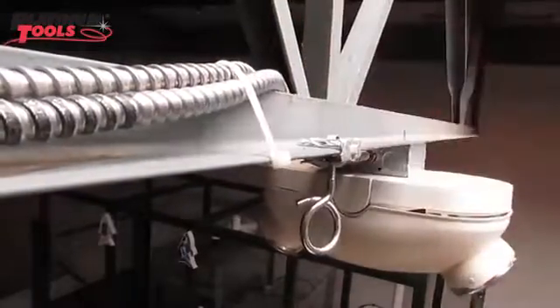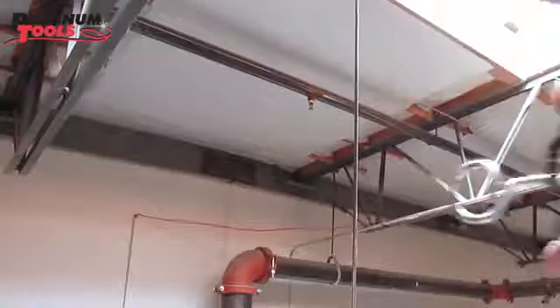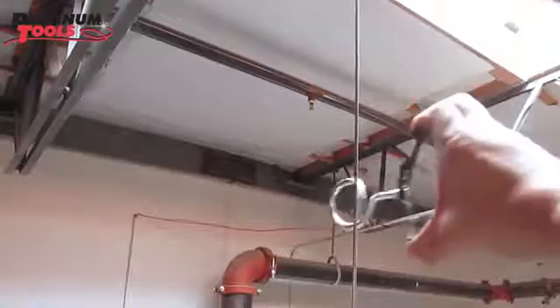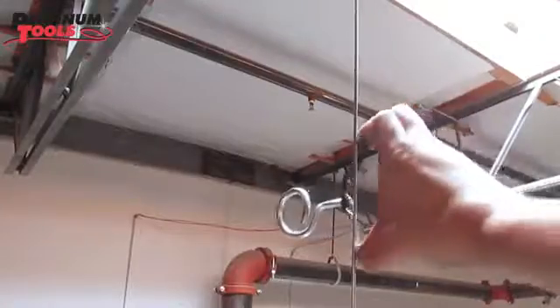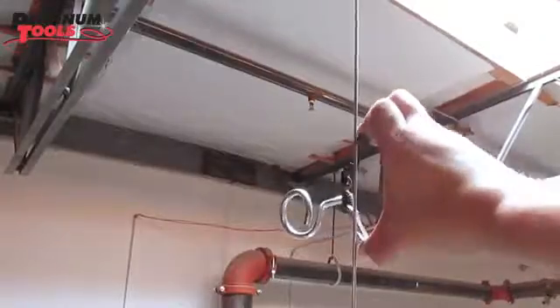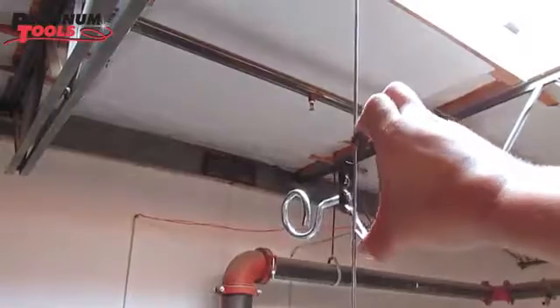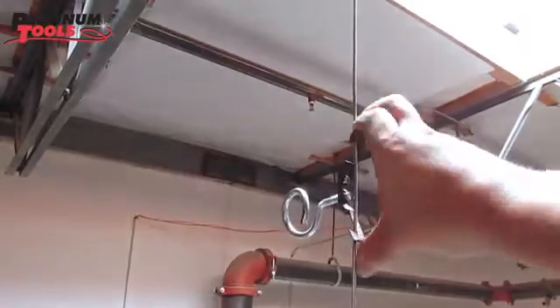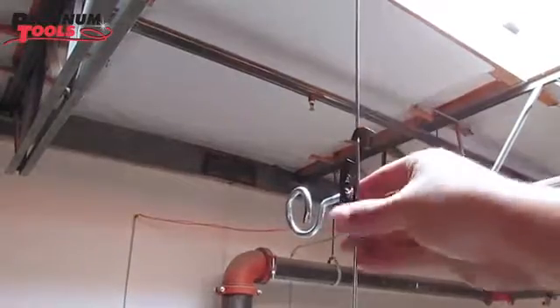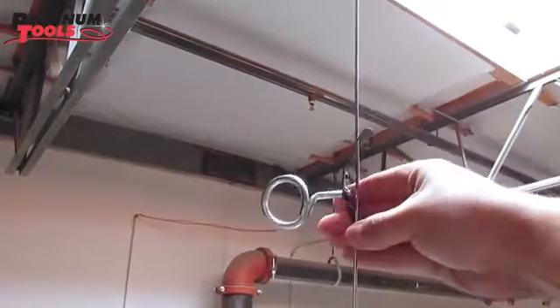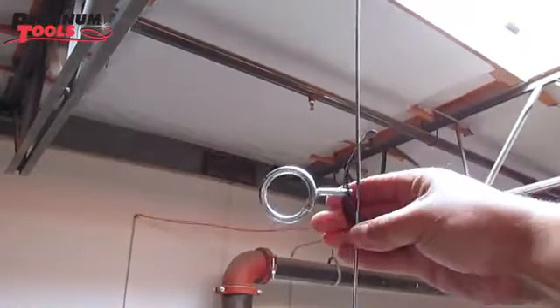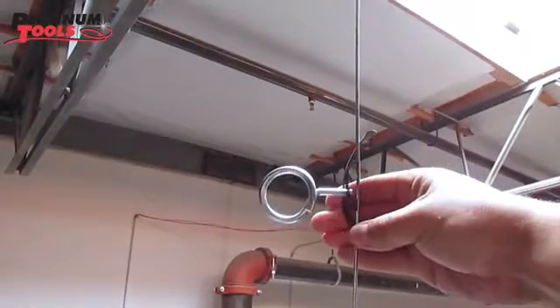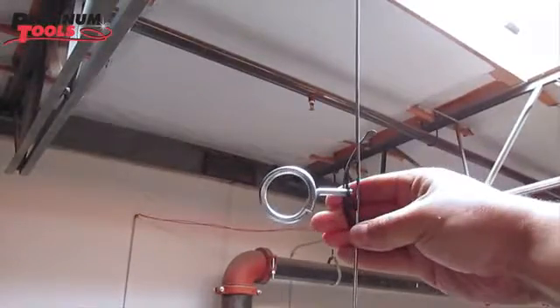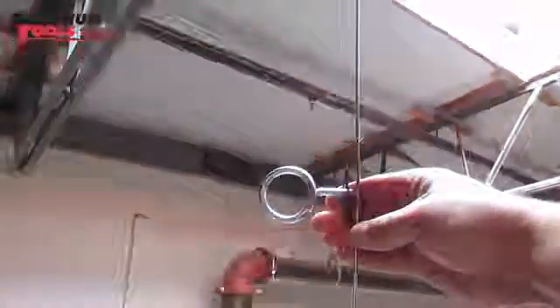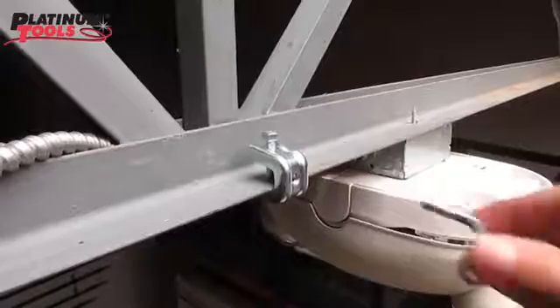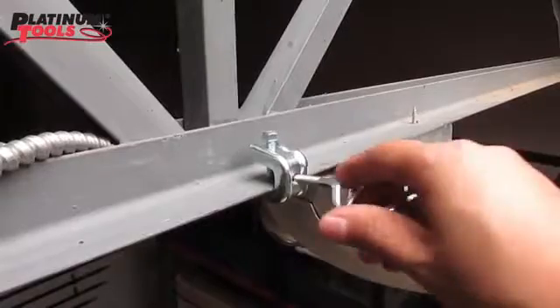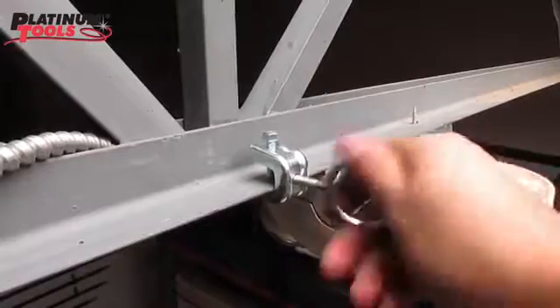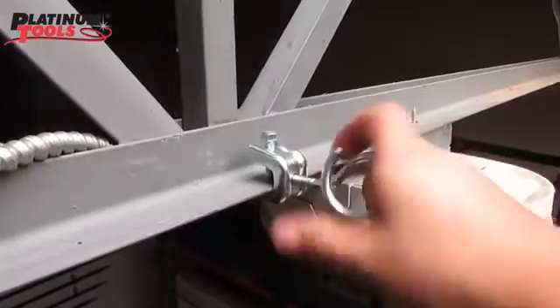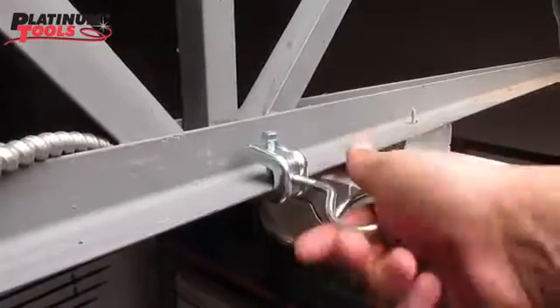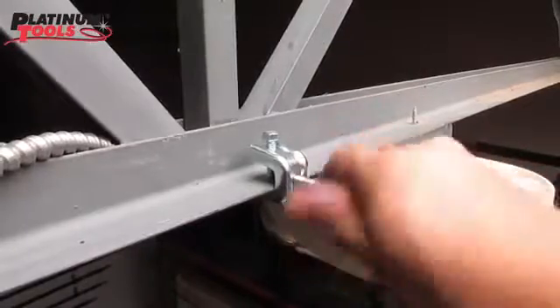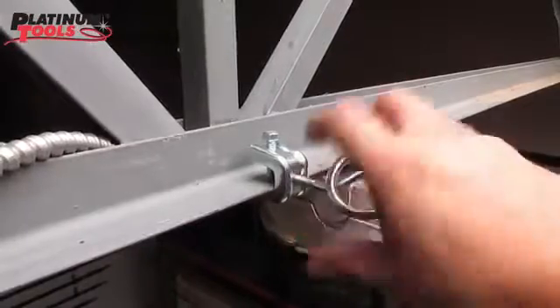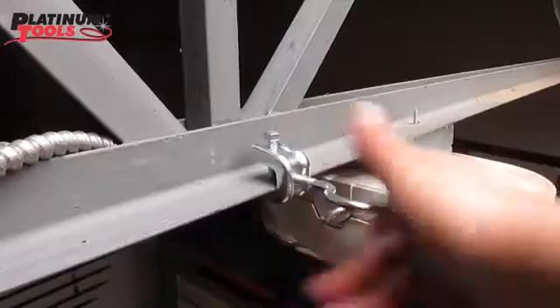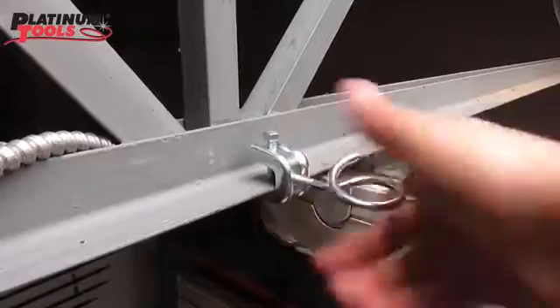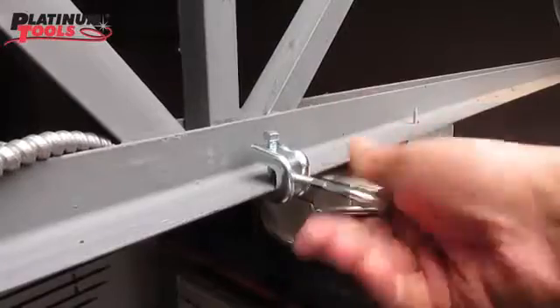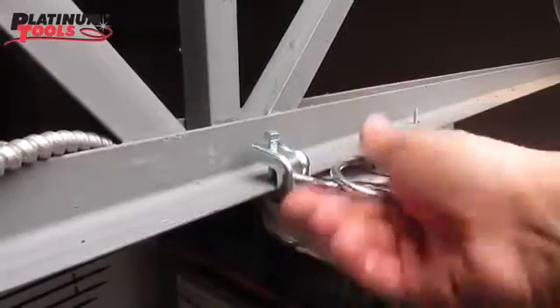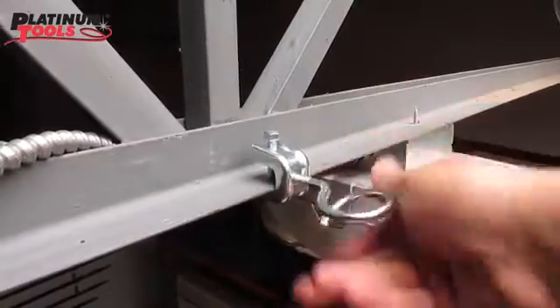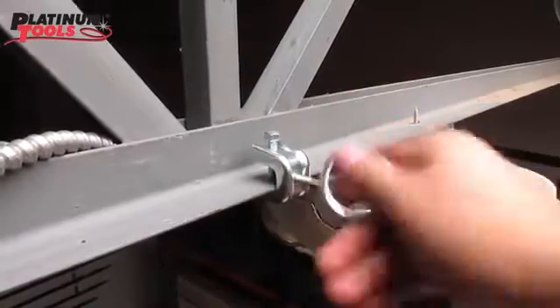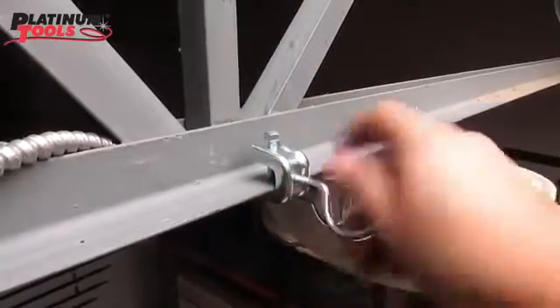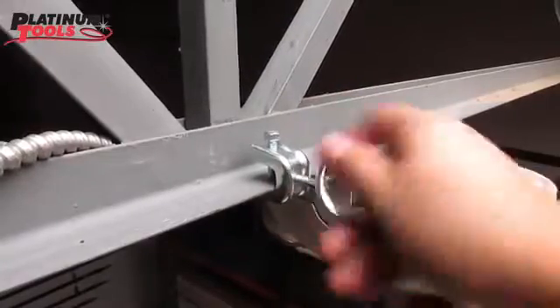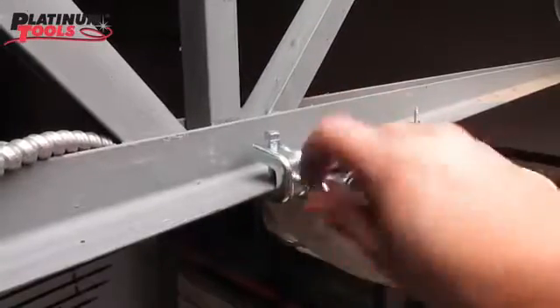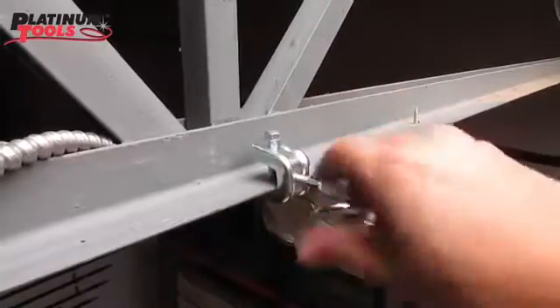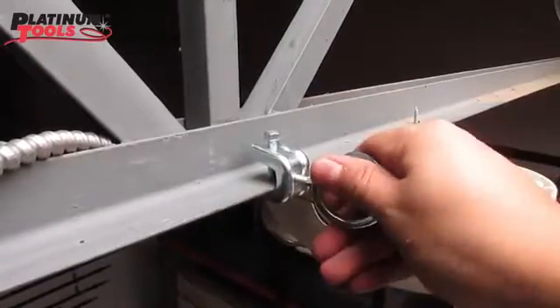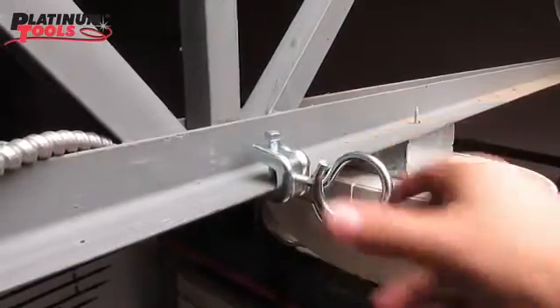For drop wire installations, use the multi-function batwing clip. A JH96550 pressed beam clamp can be used on thicker flanges up to half inch.